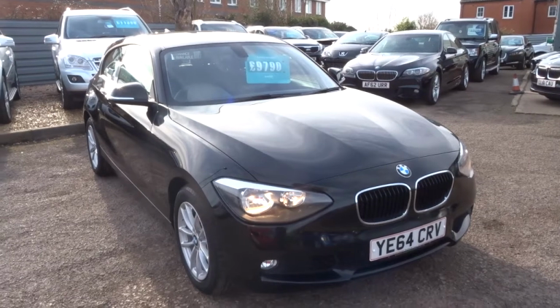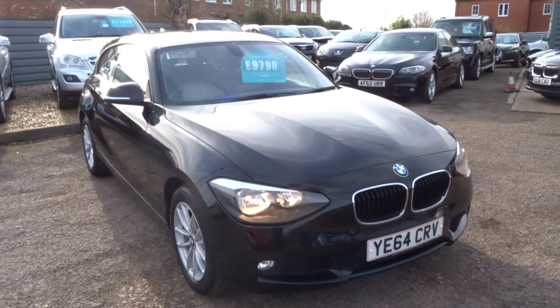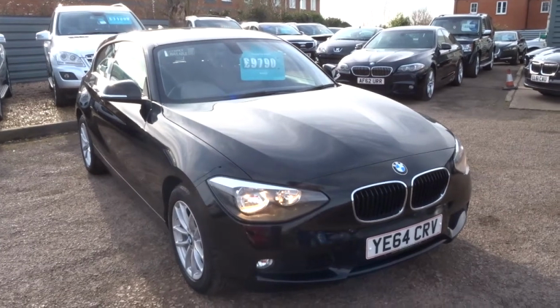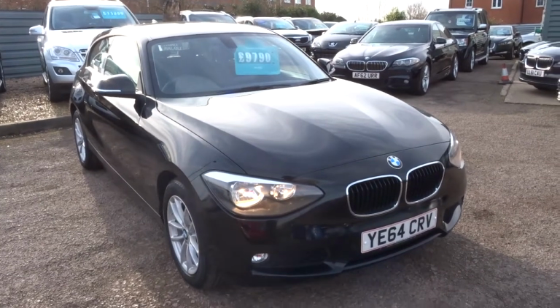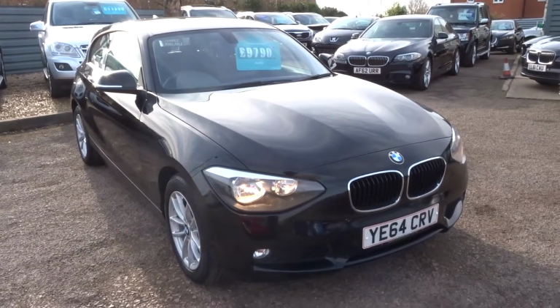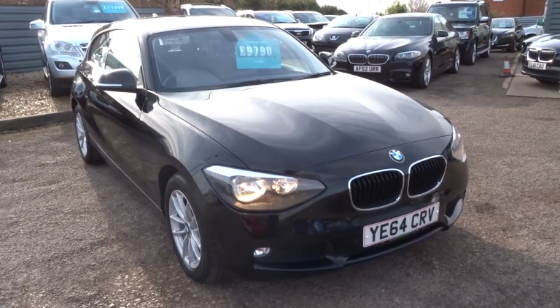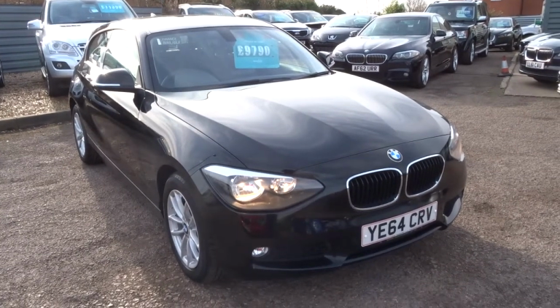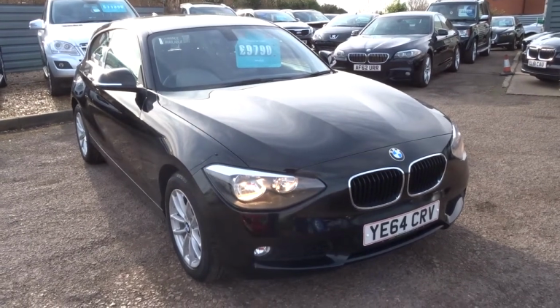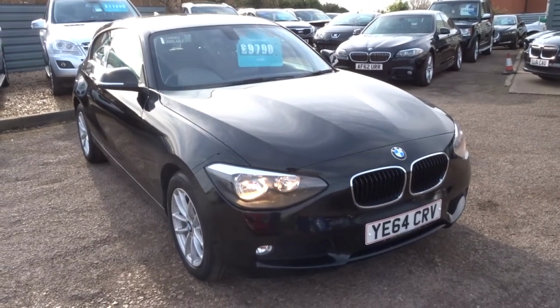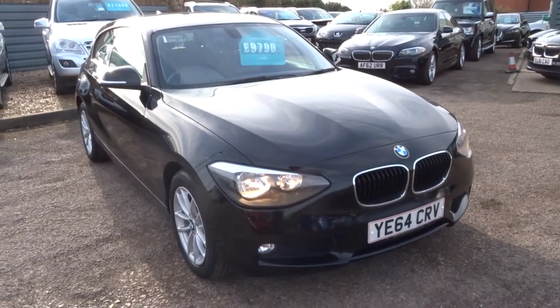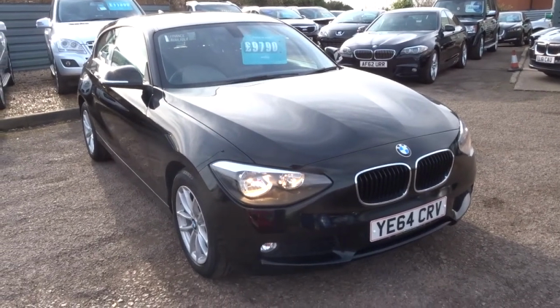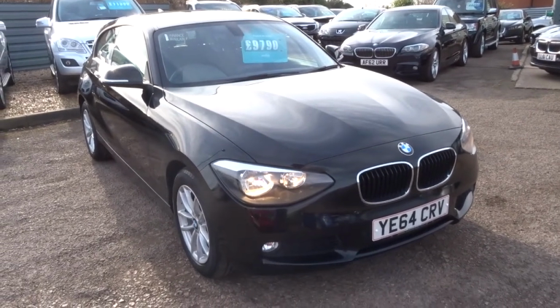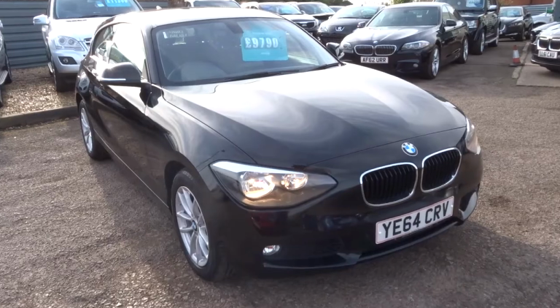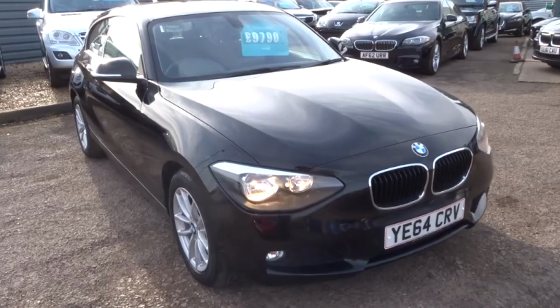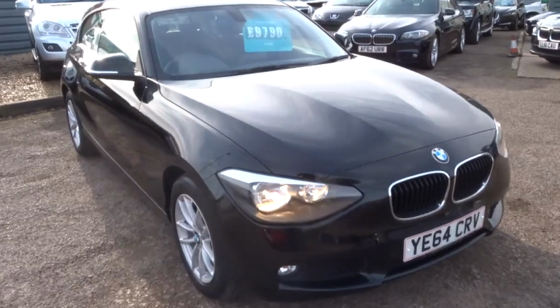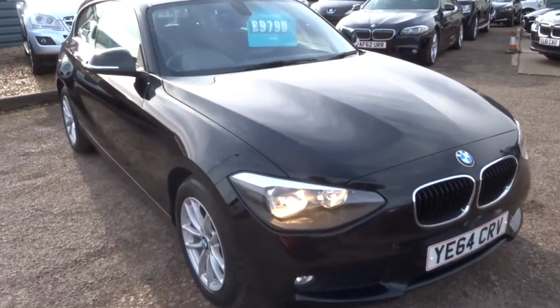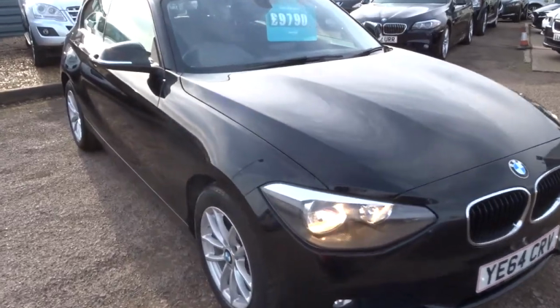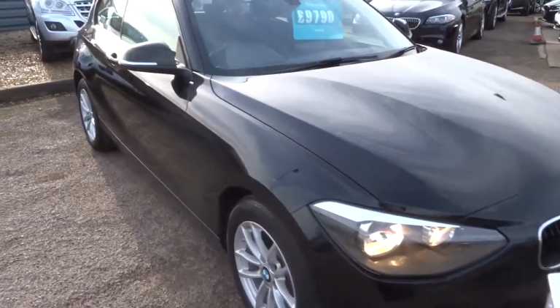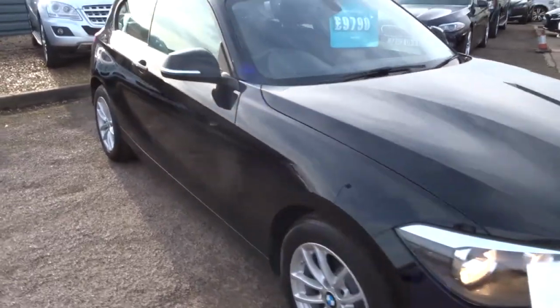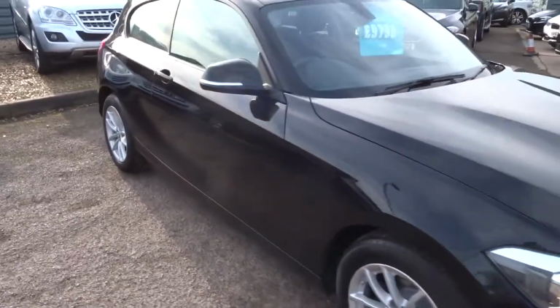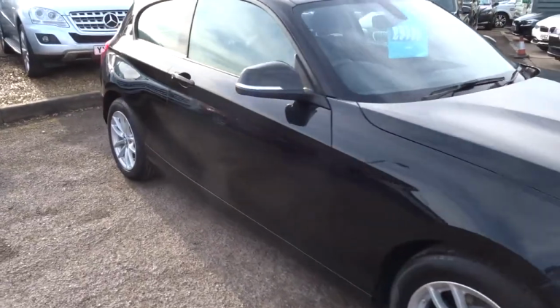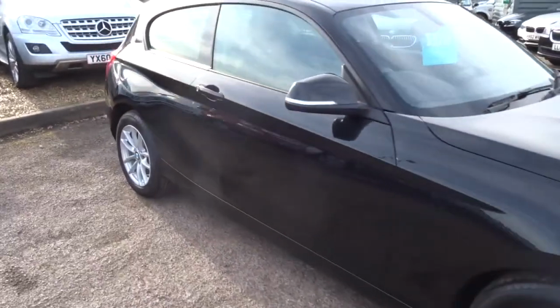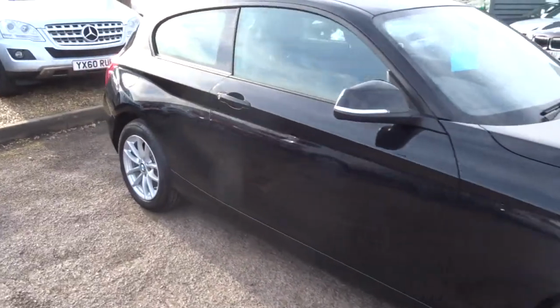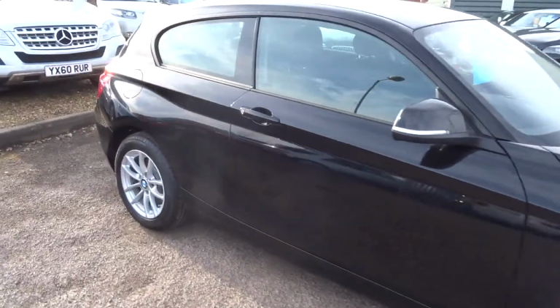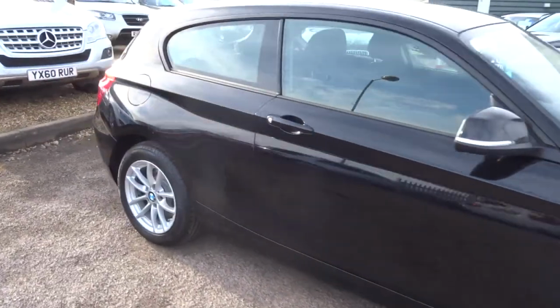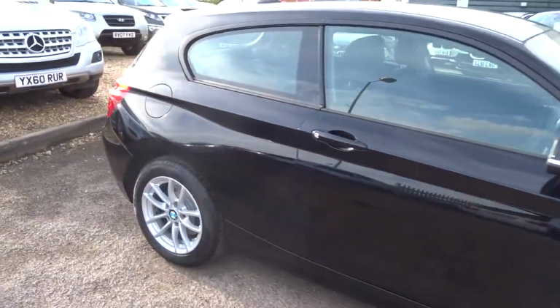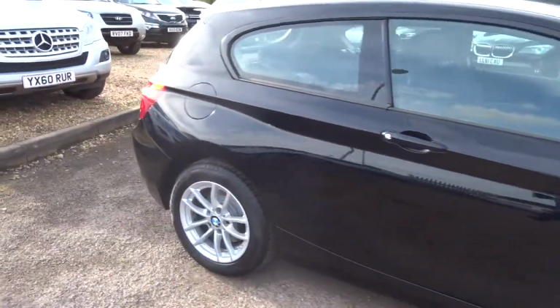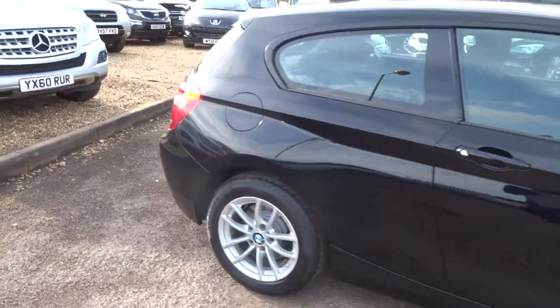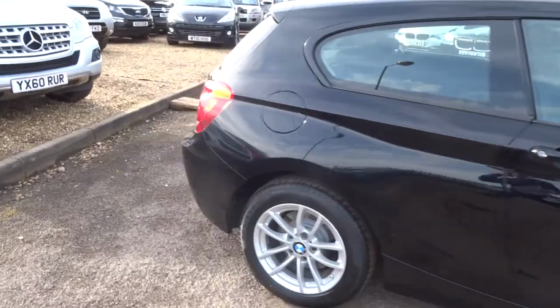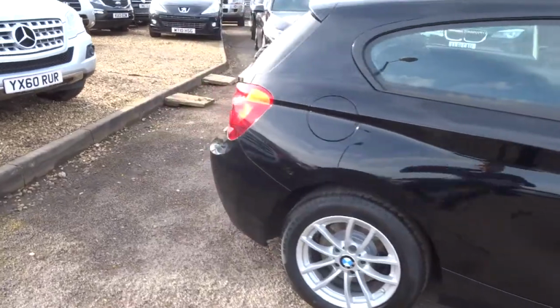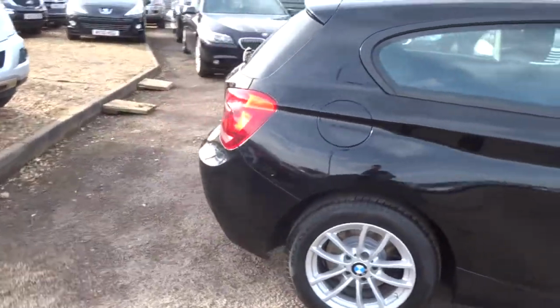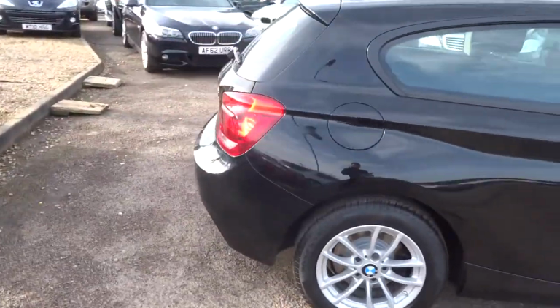Welcome to Country Car, my name's Tom. Here we have a gorgeous BMW 1 Series. This is a 2 litre diesel, it's about 70,000 miles.